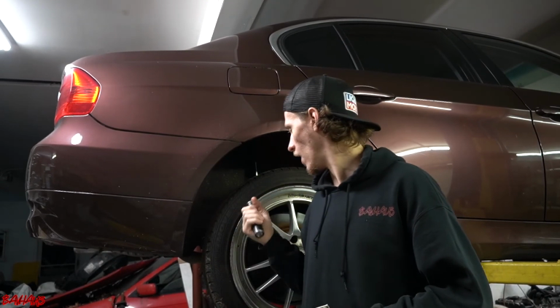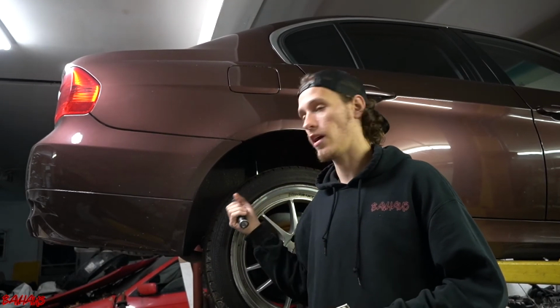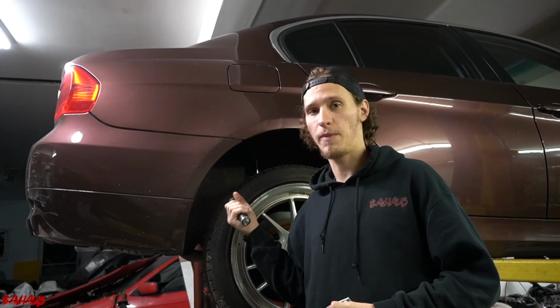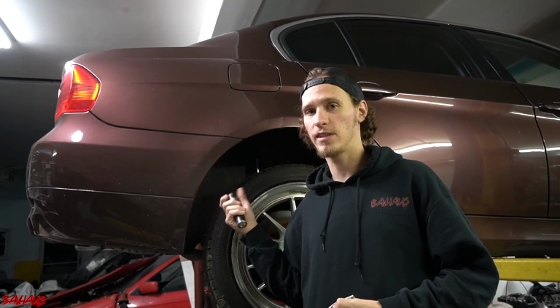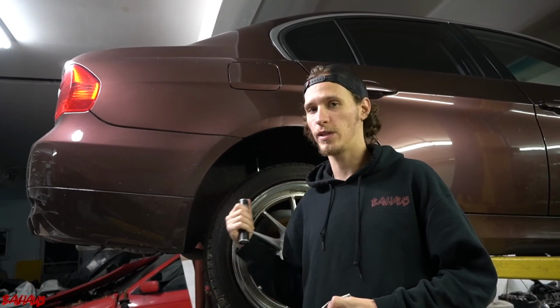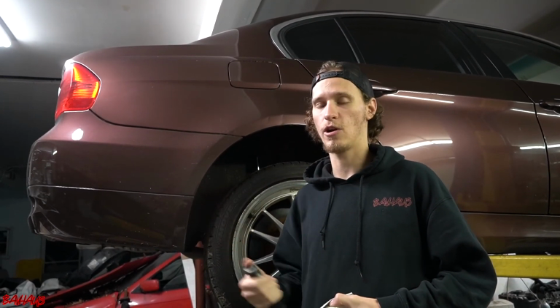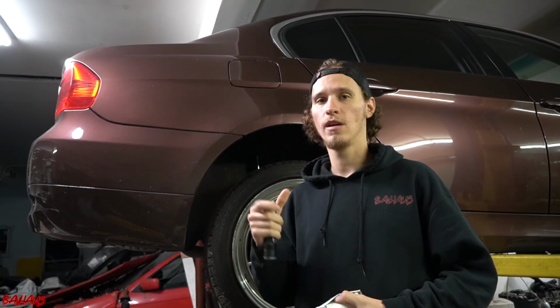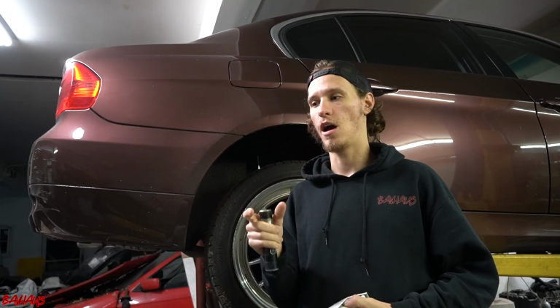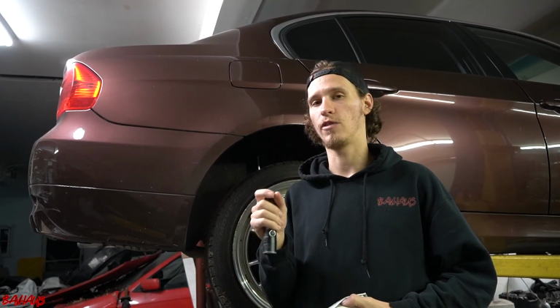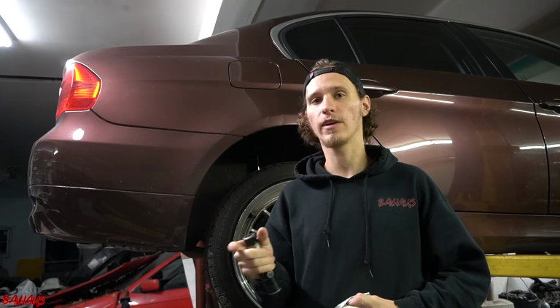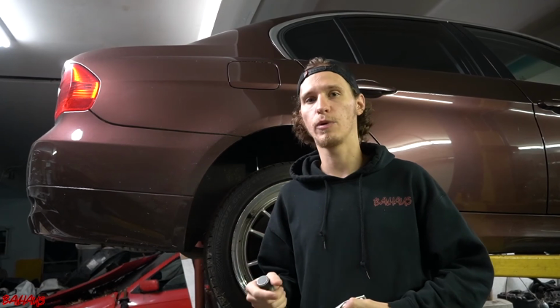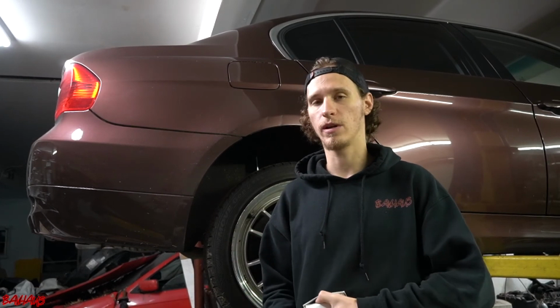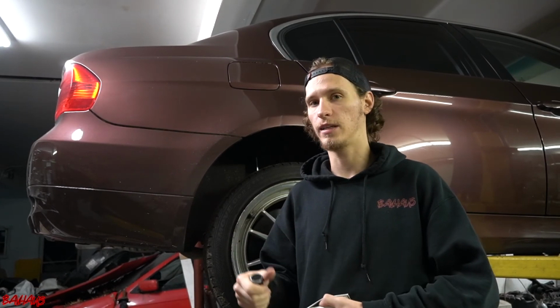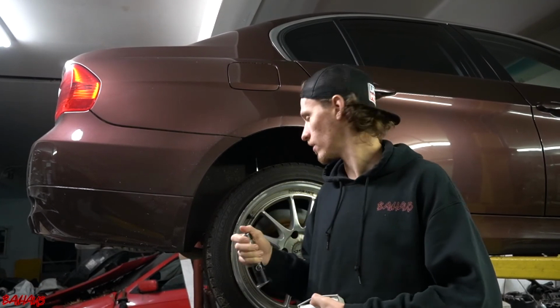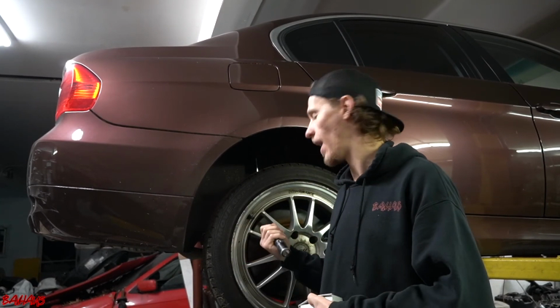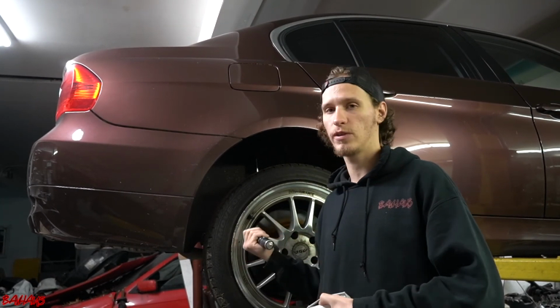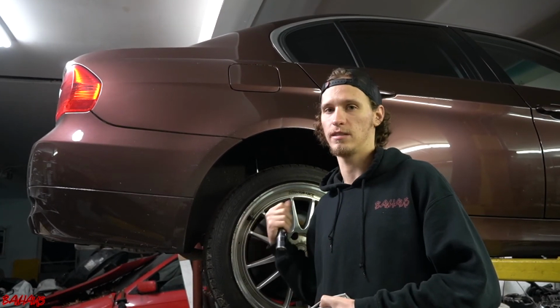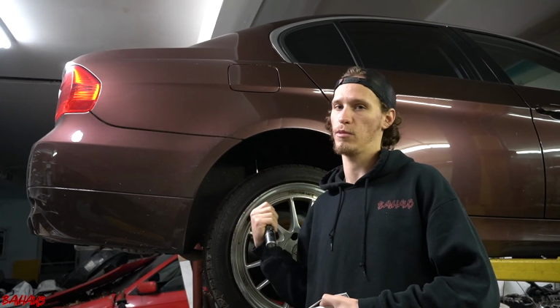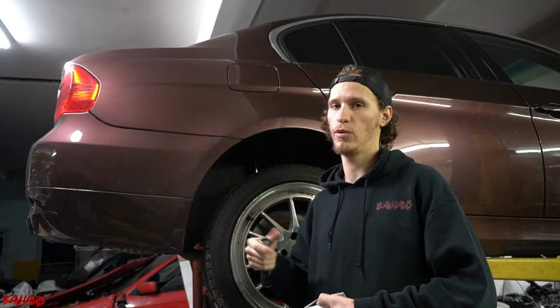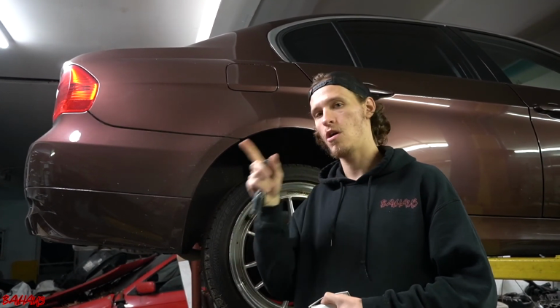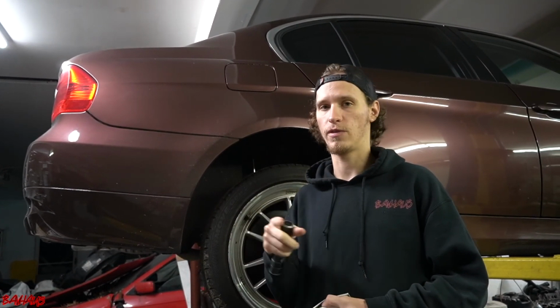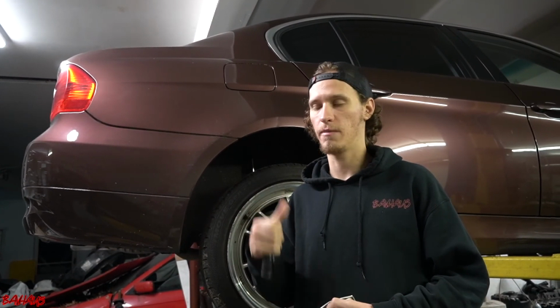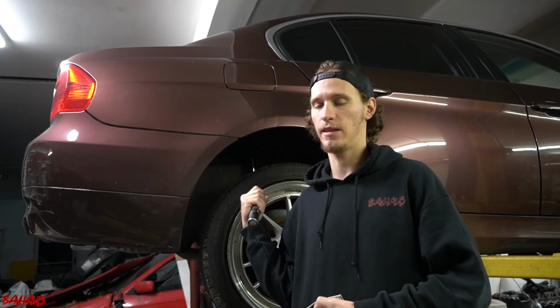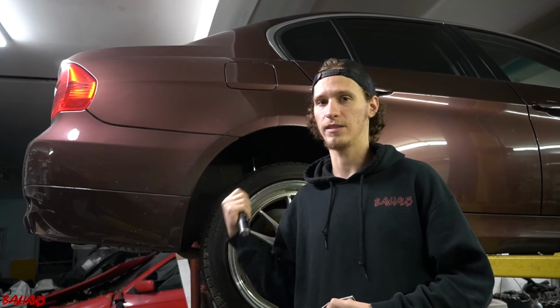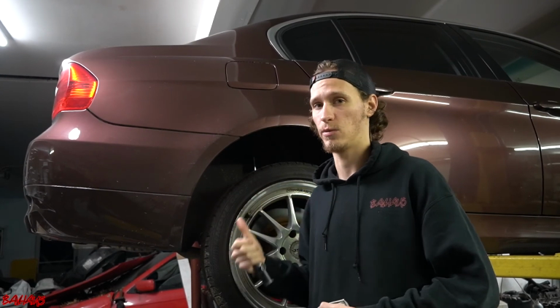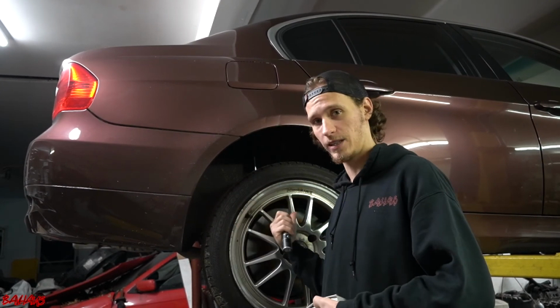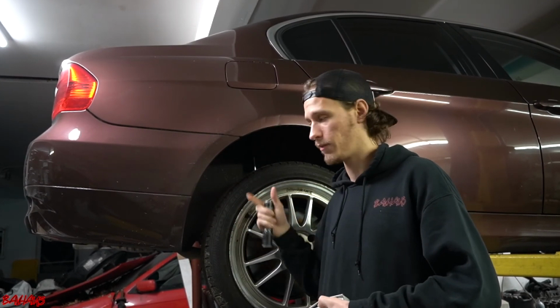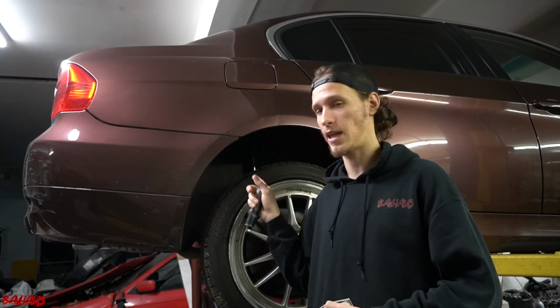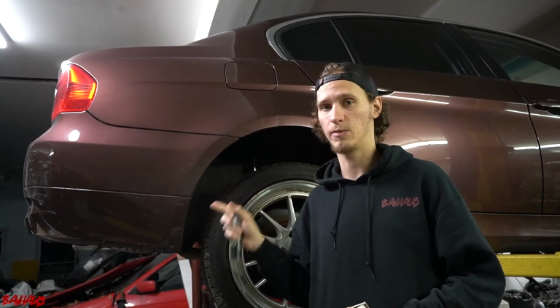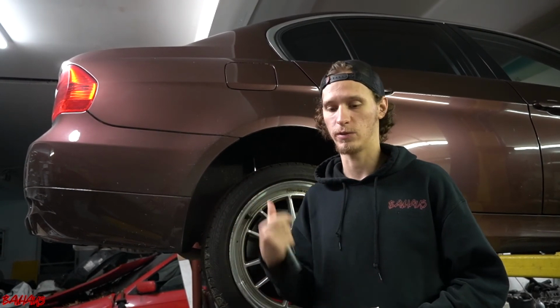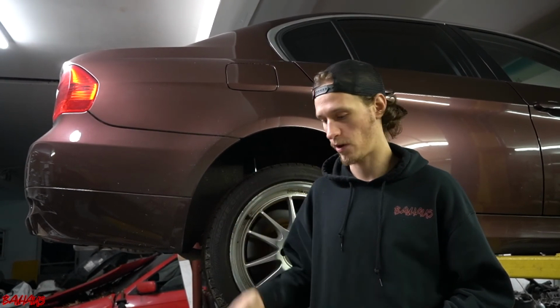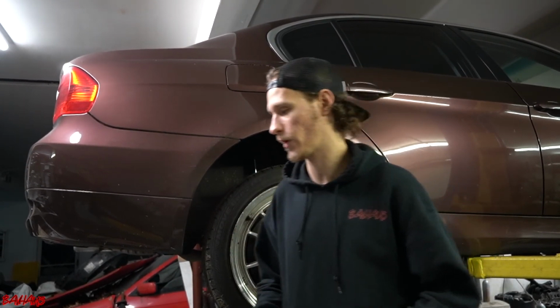On the passenger side, which we did have a code for air gap, we were able to clean some axle grease — because it has a blown boot — off of the pickup, and that fixed that side. So we cleaned this one; that other one needs to be replaced, and we'll show you why.